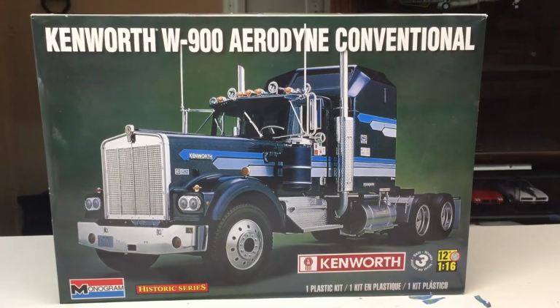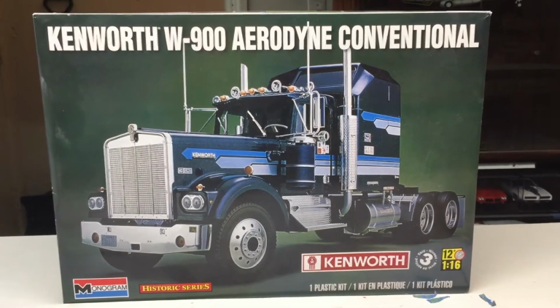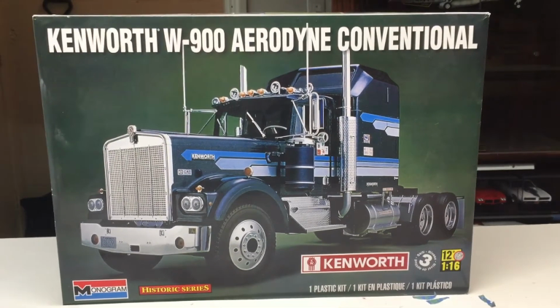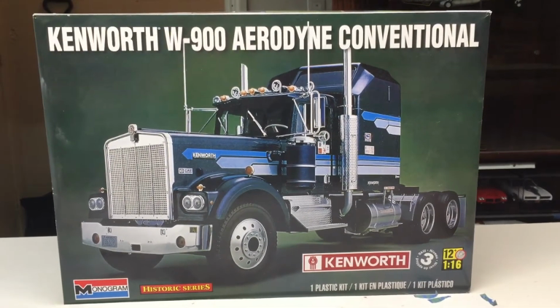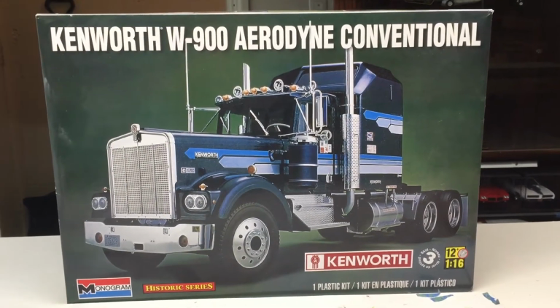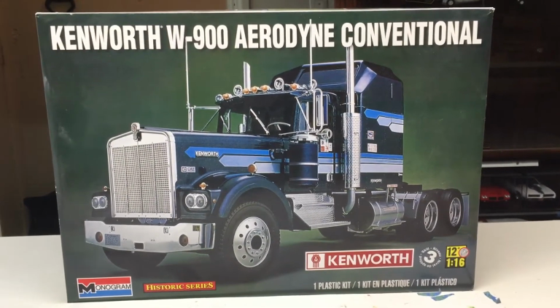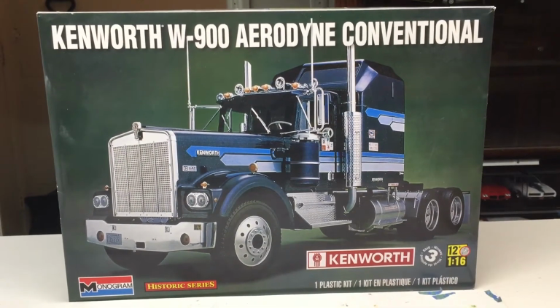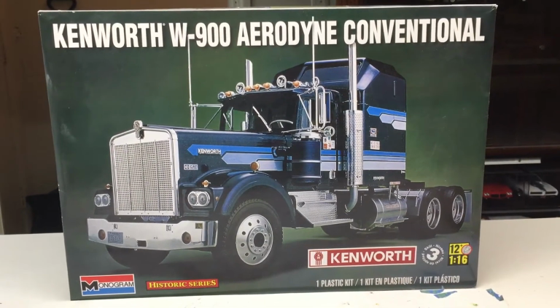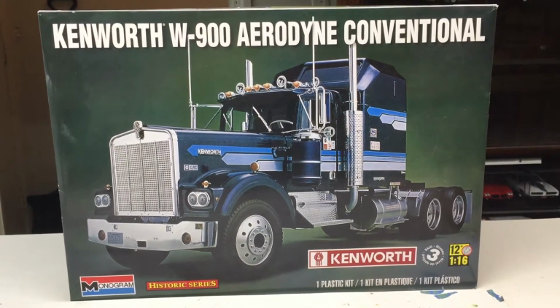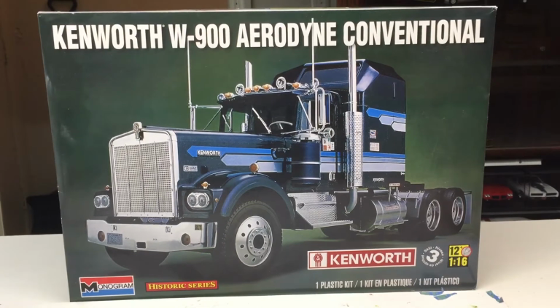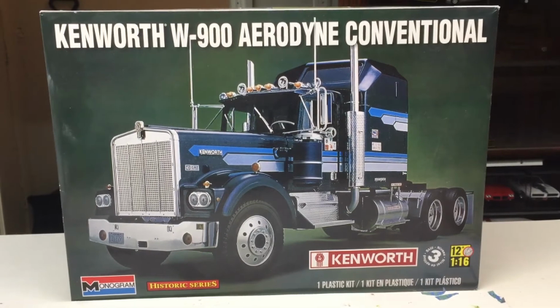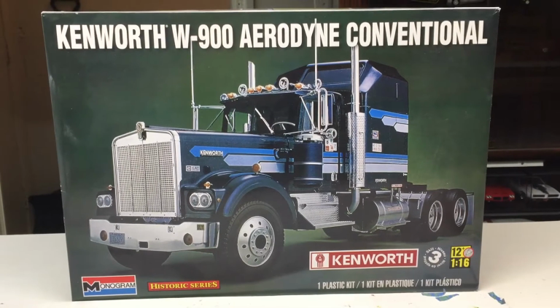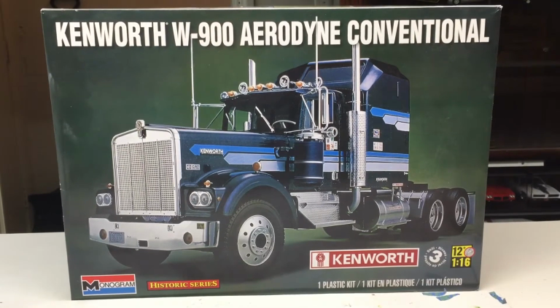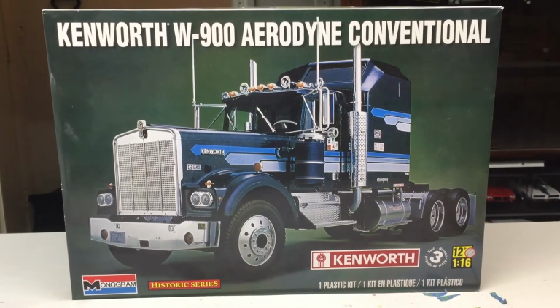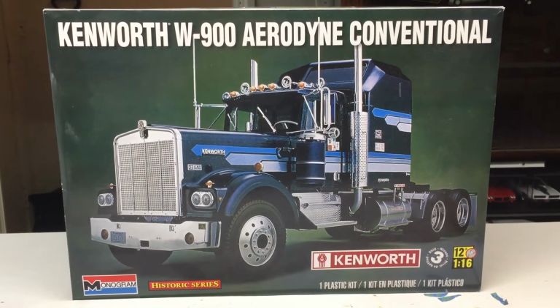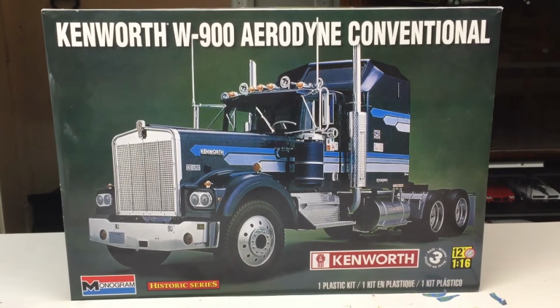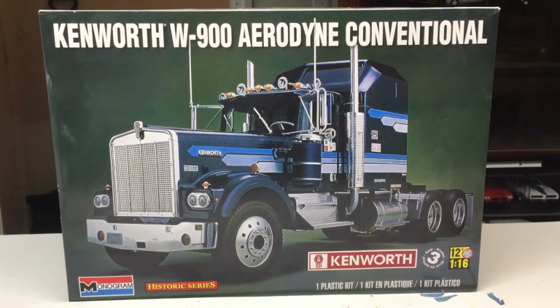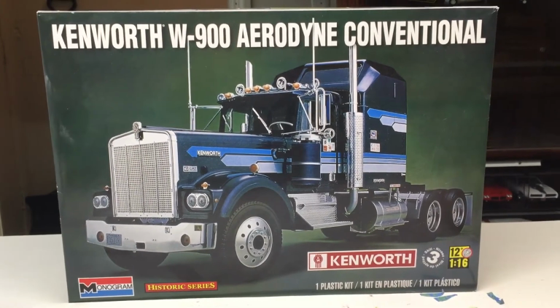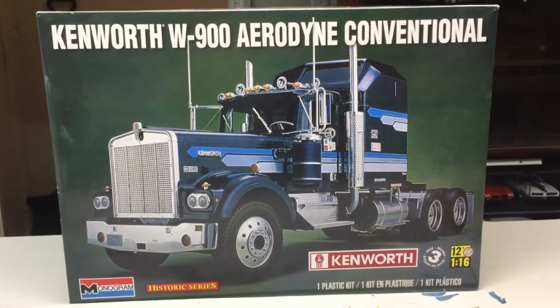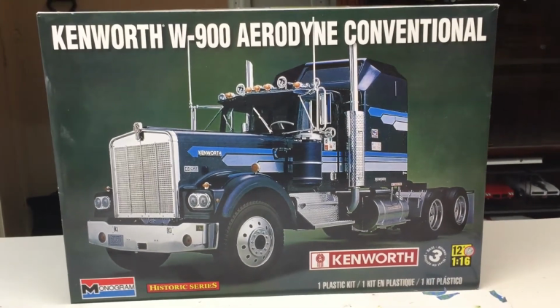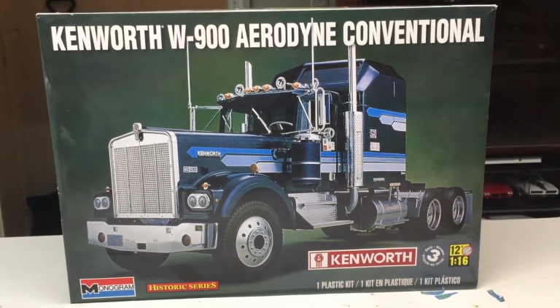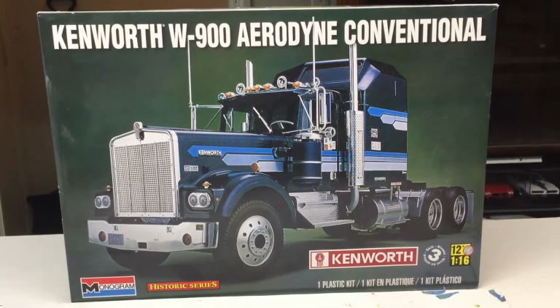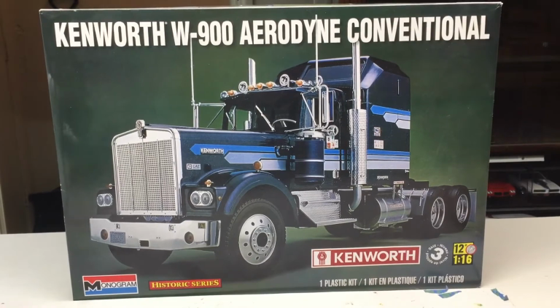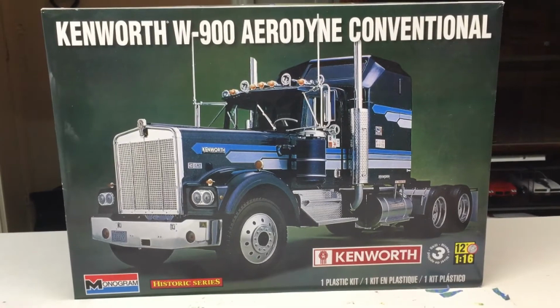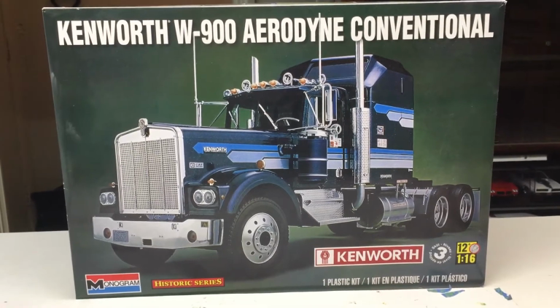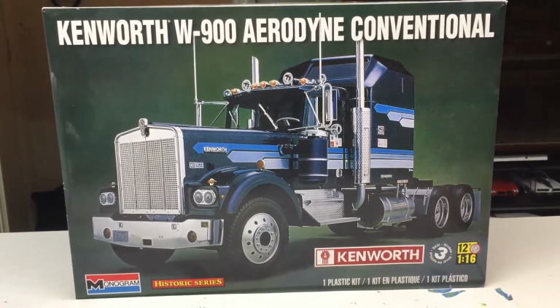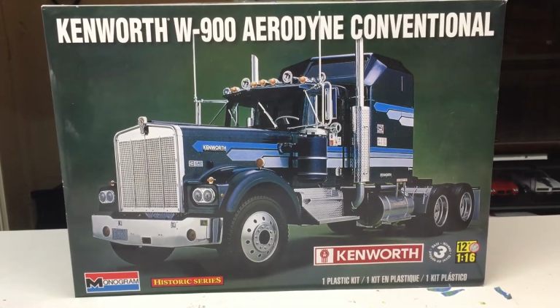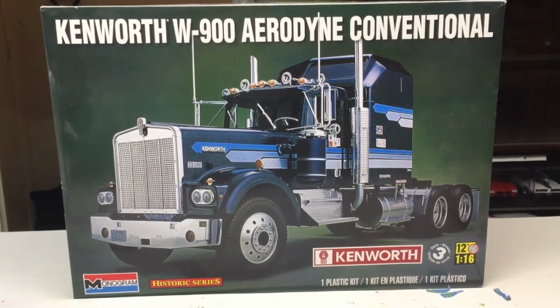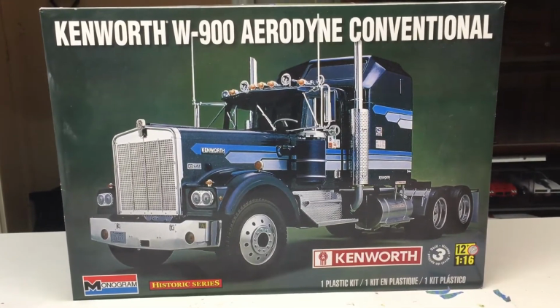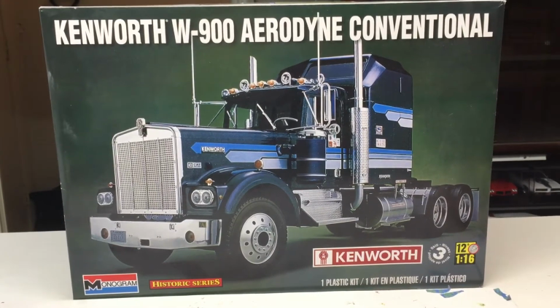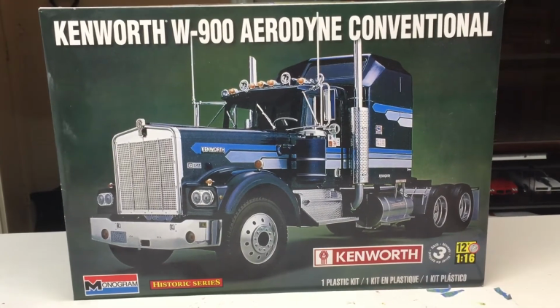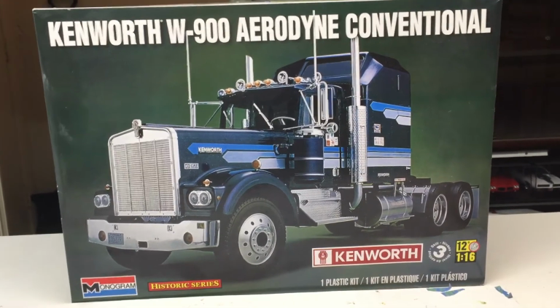Hello all you model building enthusiasts out there. This will be my third video on my 1/16 scale Kenworth W900 Aerodyne. I wanted to catch you up on some of the things that I've gotten and some of the things that I've done.